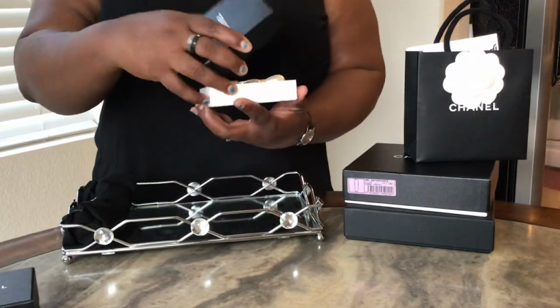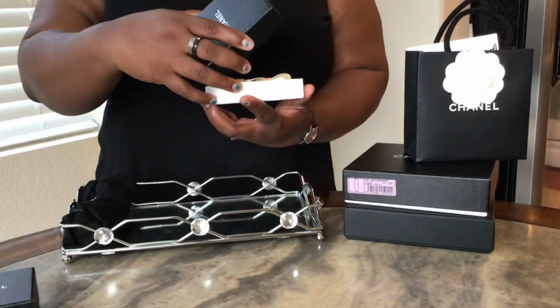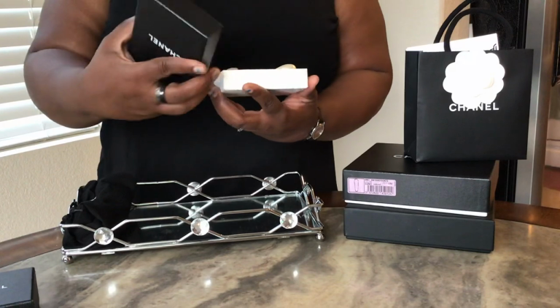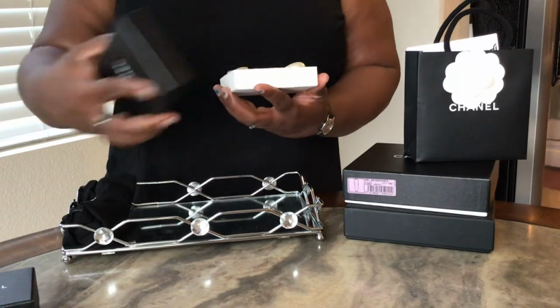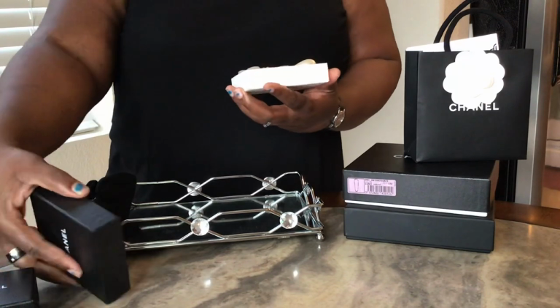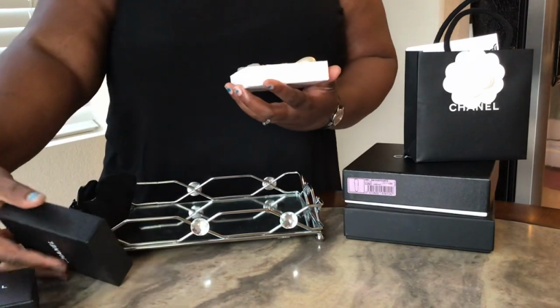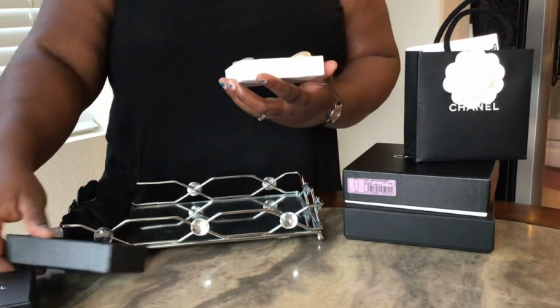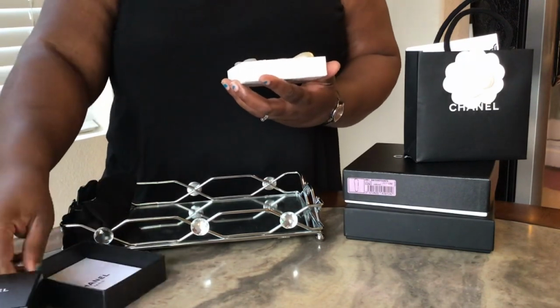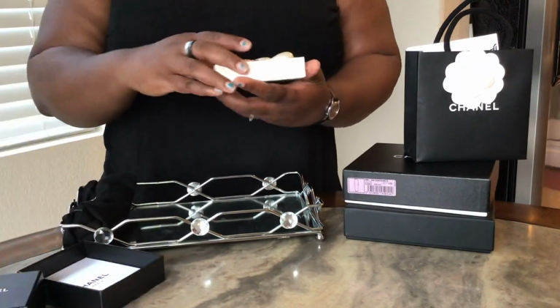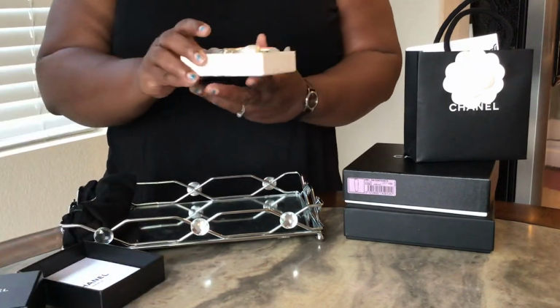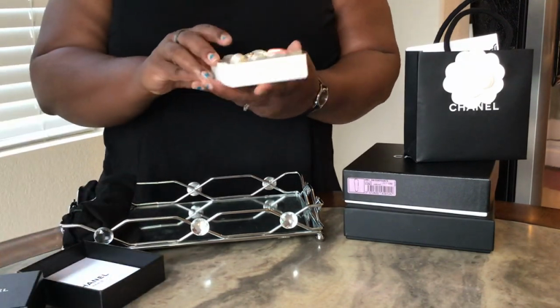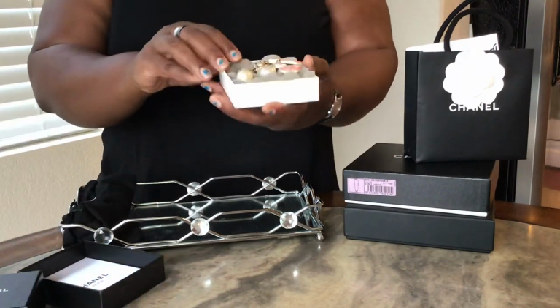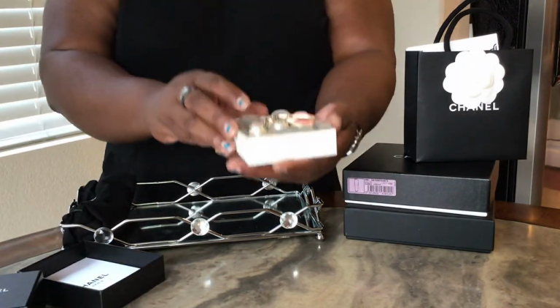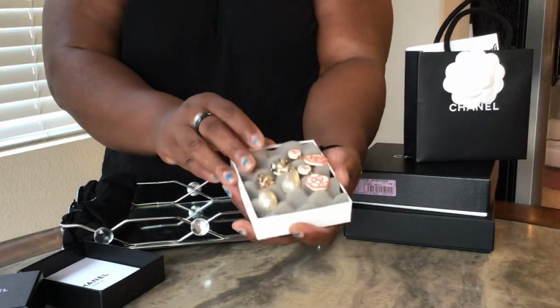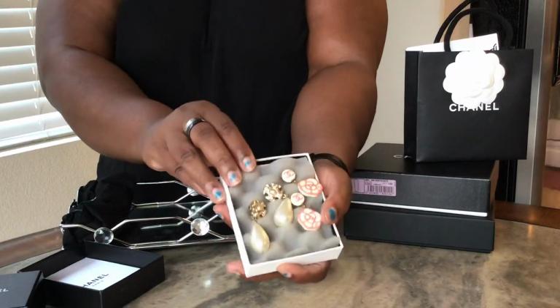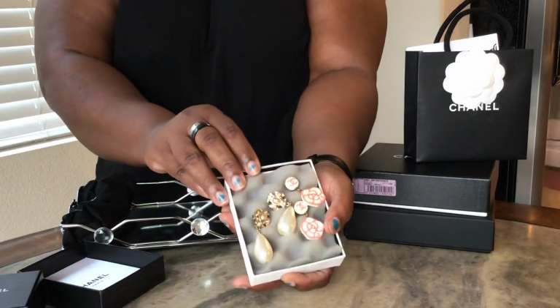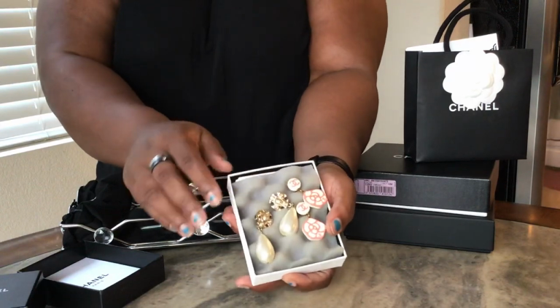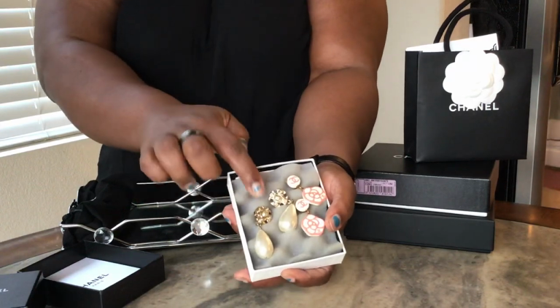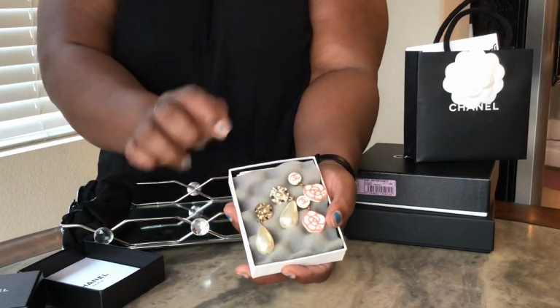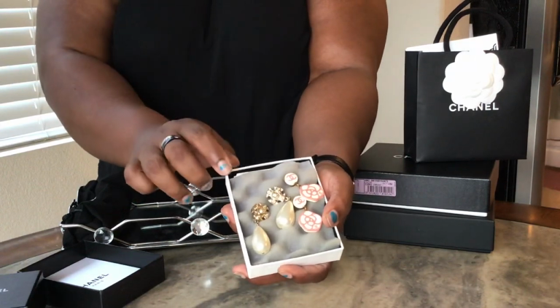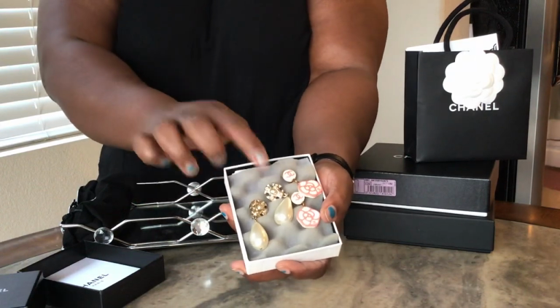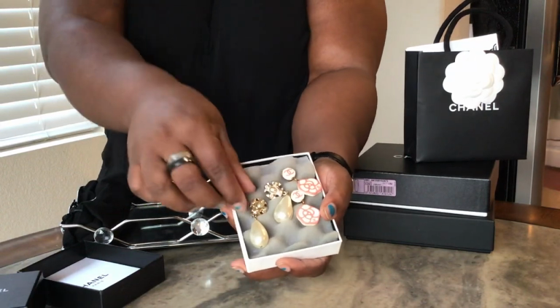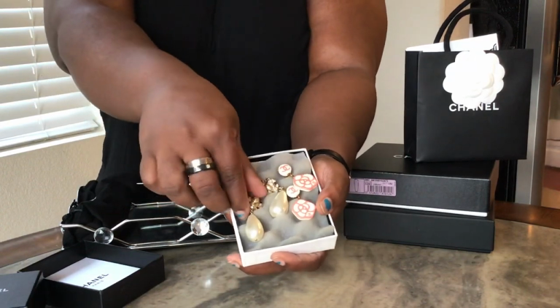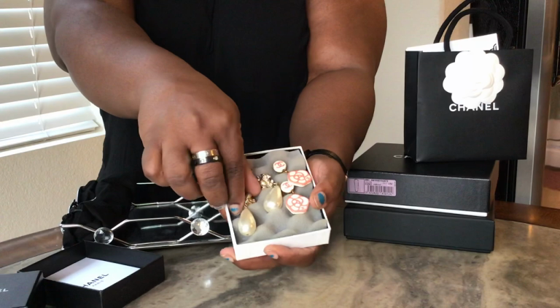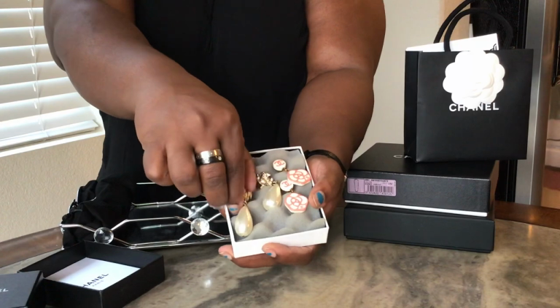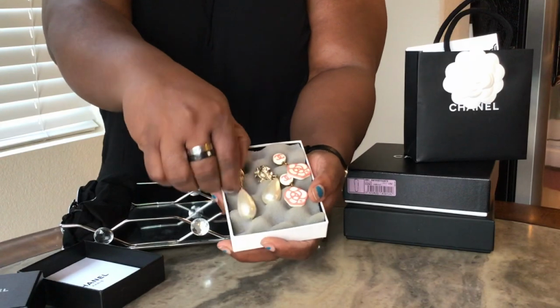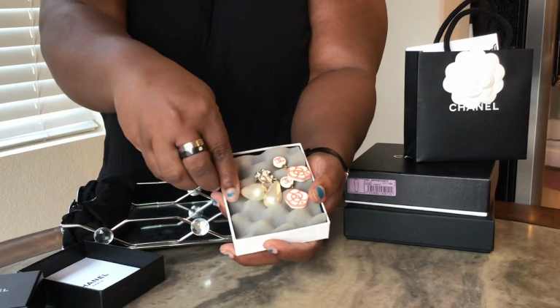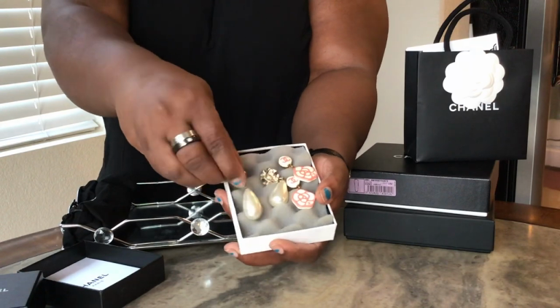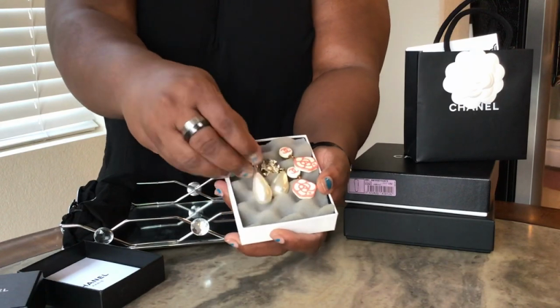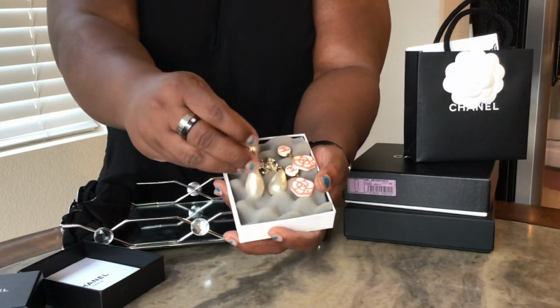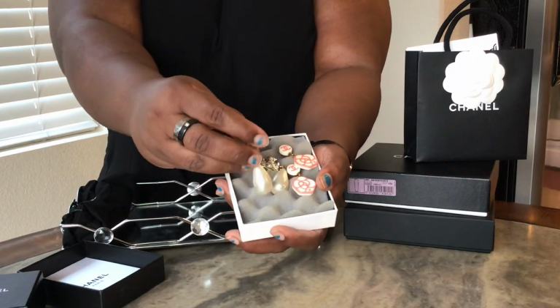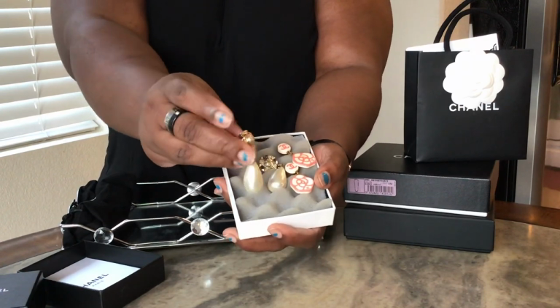This is one of my first pairs of Chanel earrings ever purchased — I think actually the second pair I ever purchased. Absolutely love them. I got these four or five years ago.